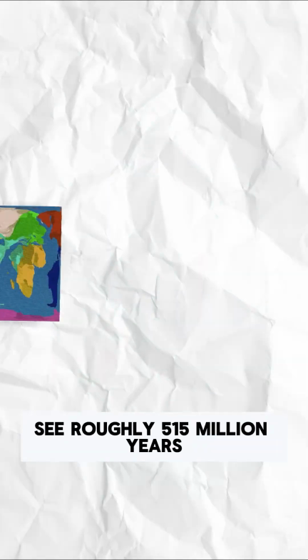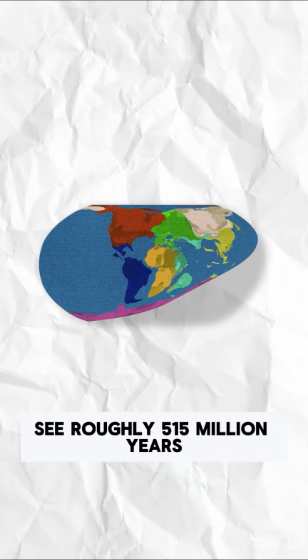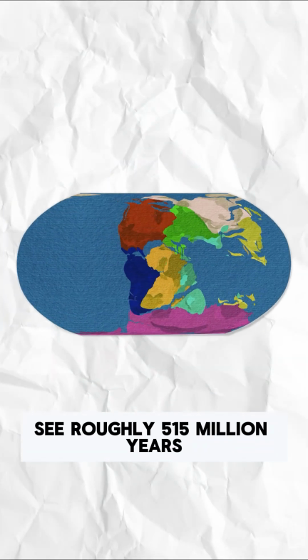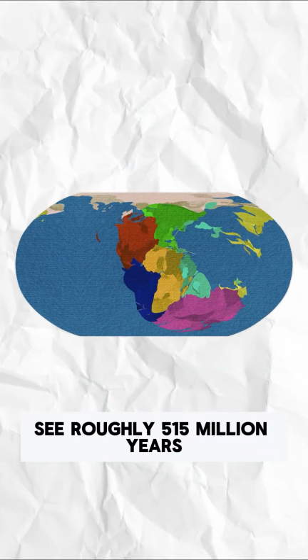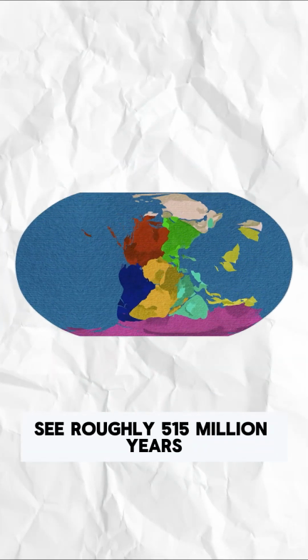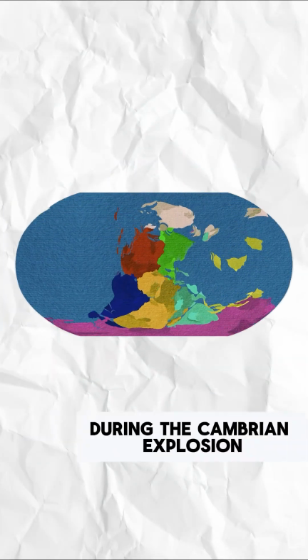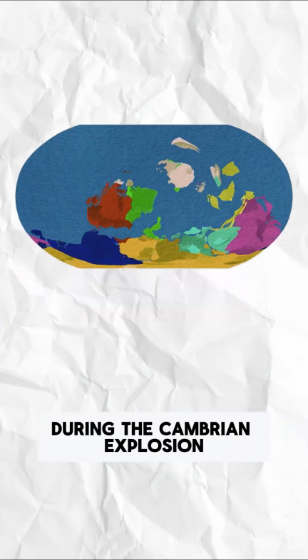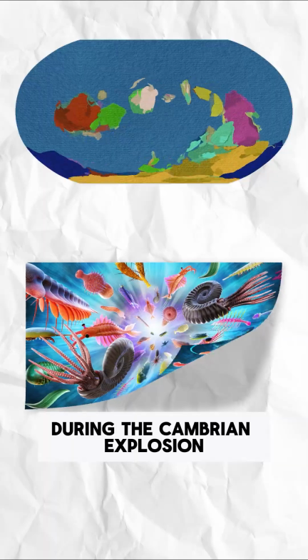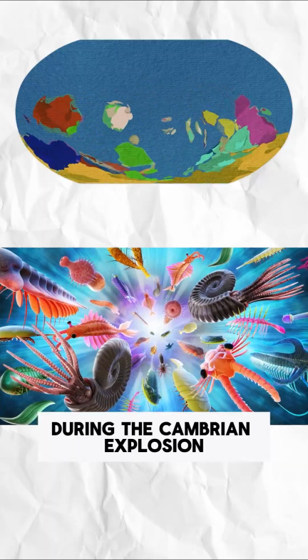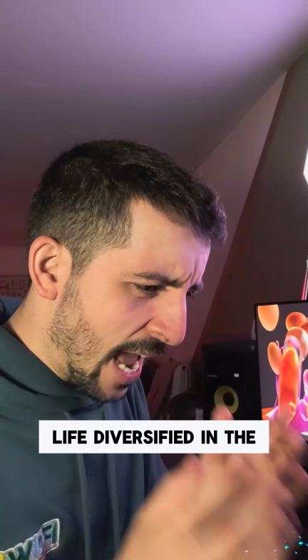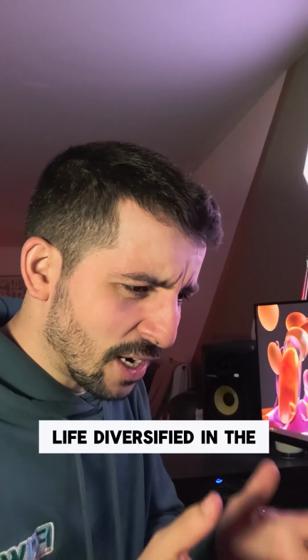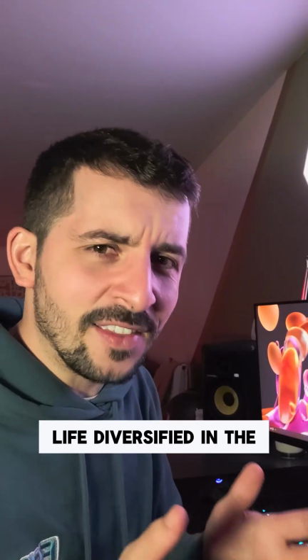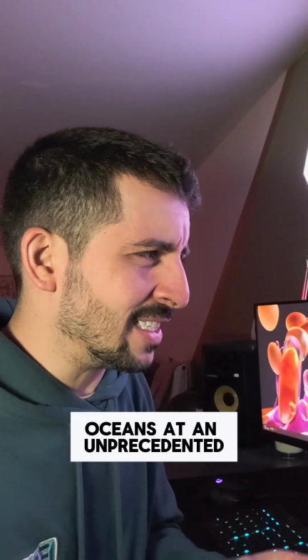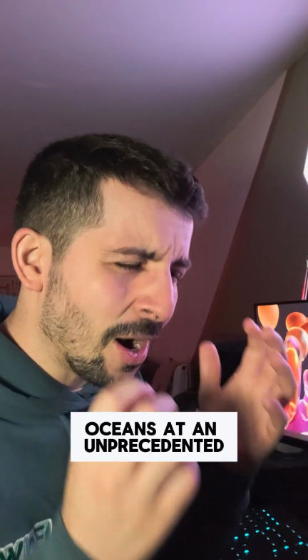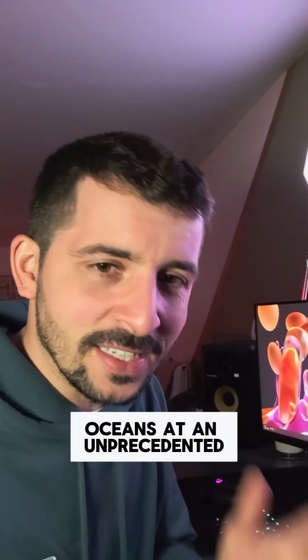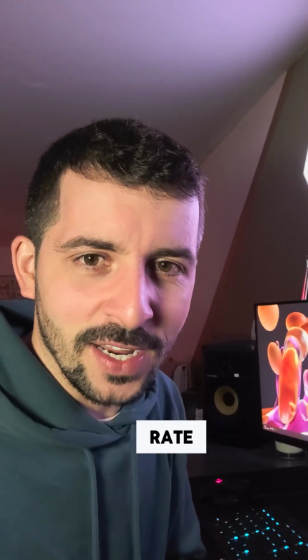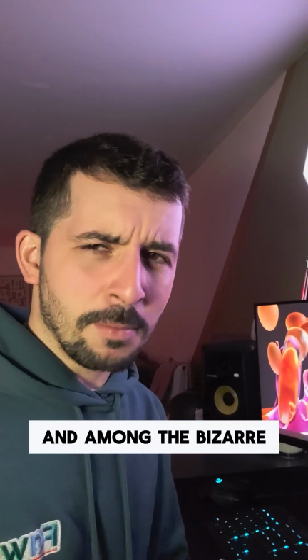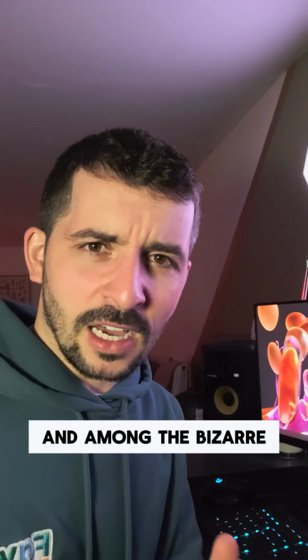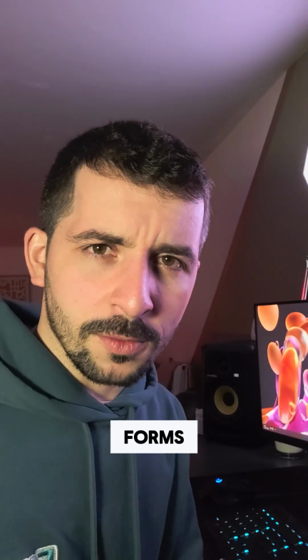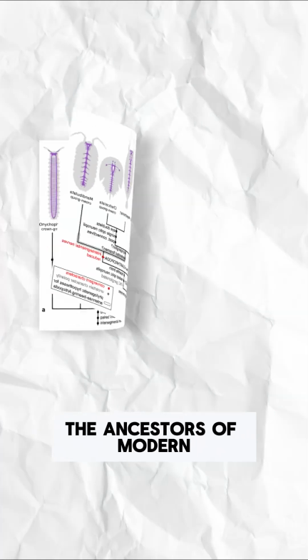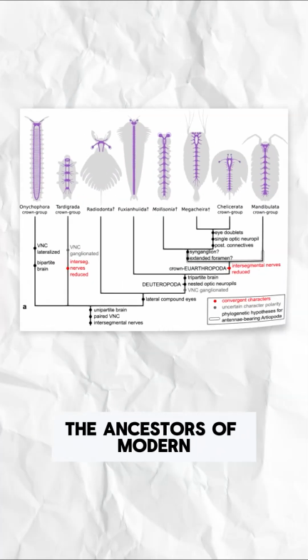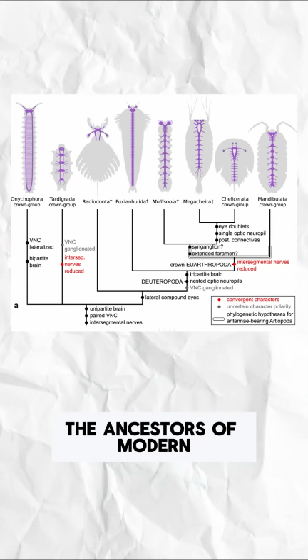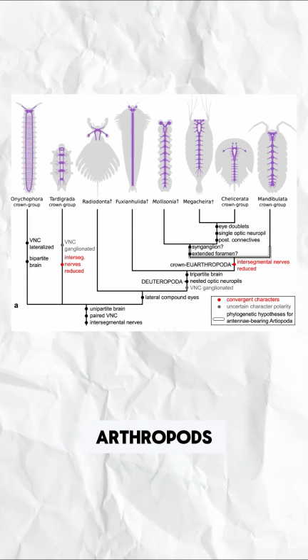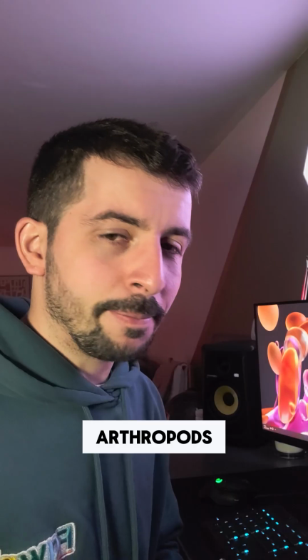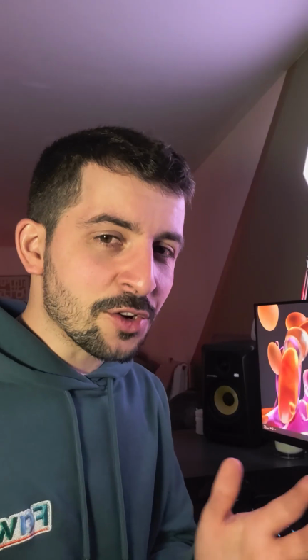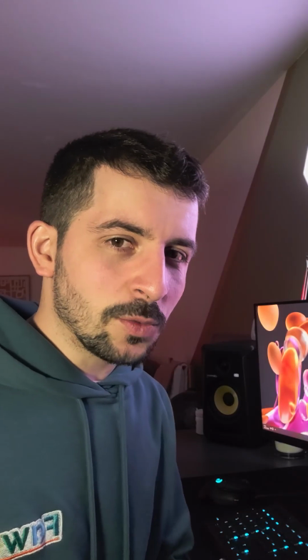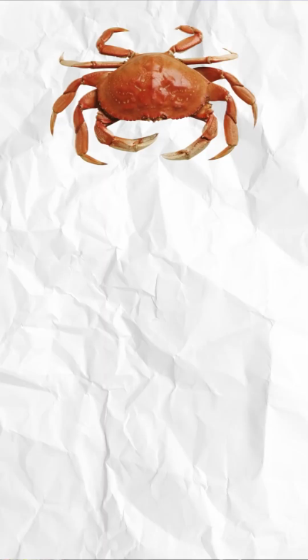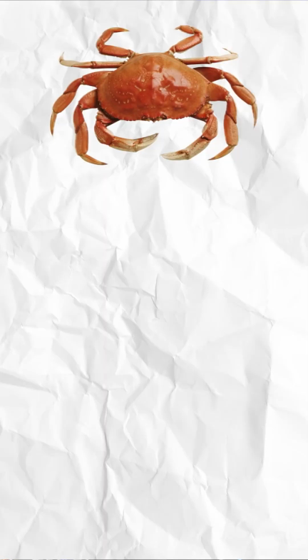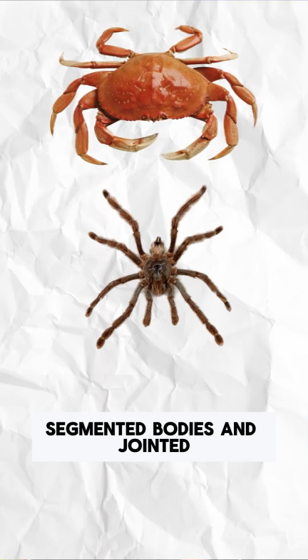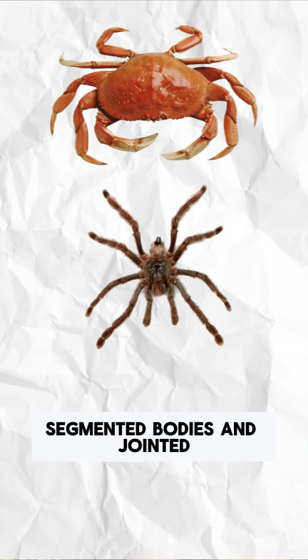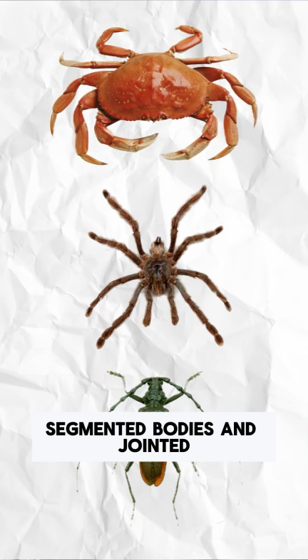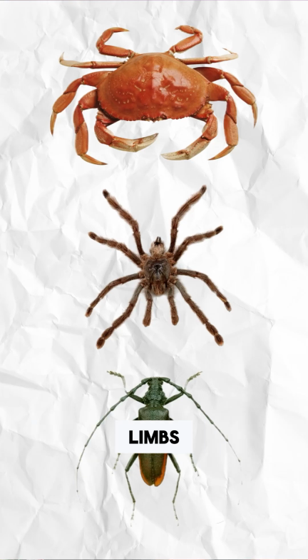Roughly 515 million years ago, during the Cambrian explosion, life diversified in the oceans at an unprecedented rate. Among the bizarre forms were the ancestors of modern arthropods — basically creatures with exoskeletons, segmented bodies, and jointed limbs.